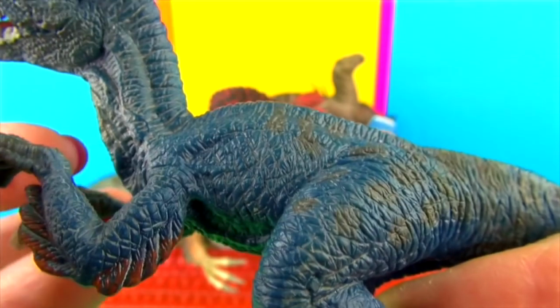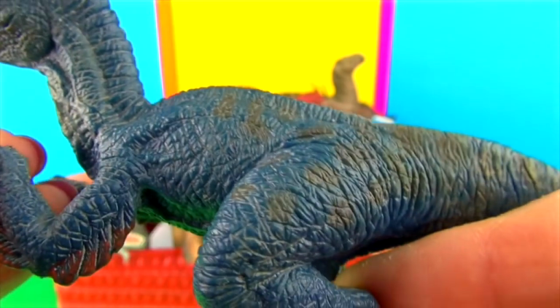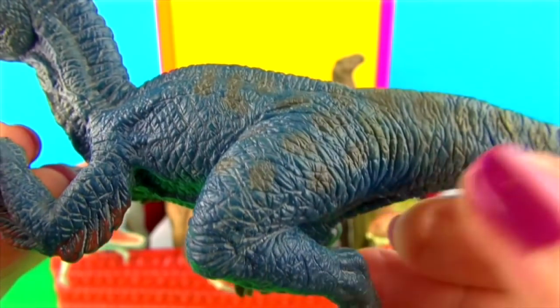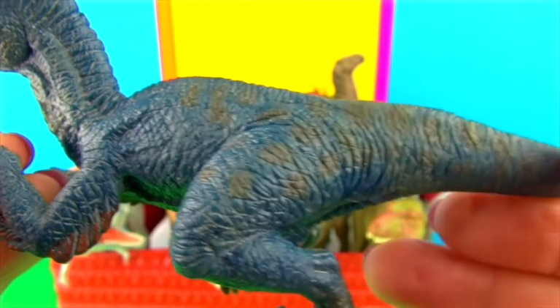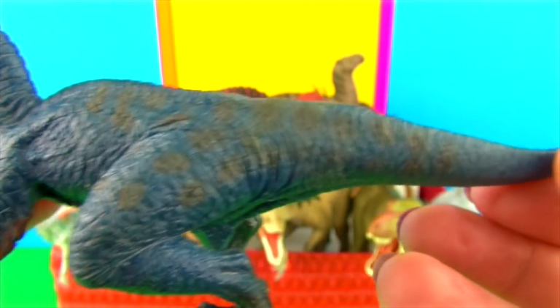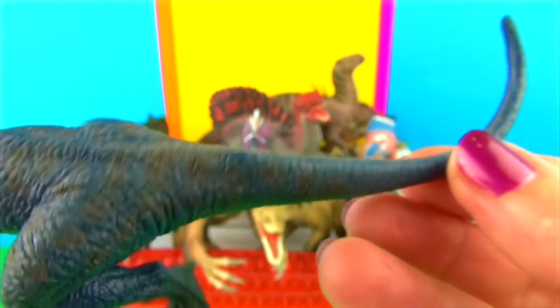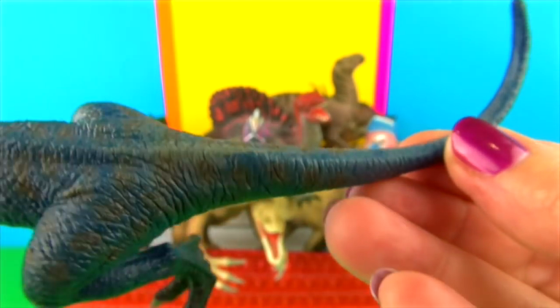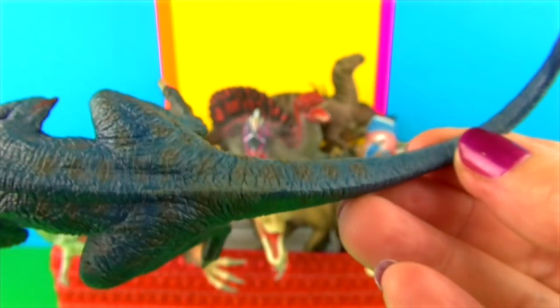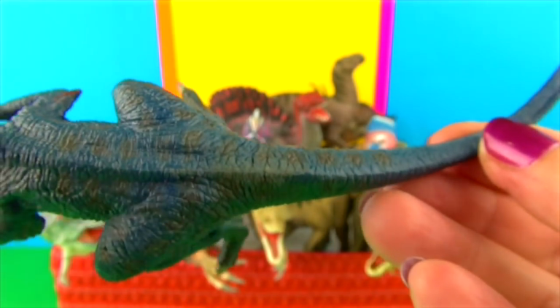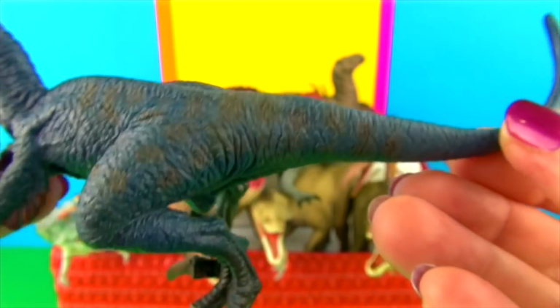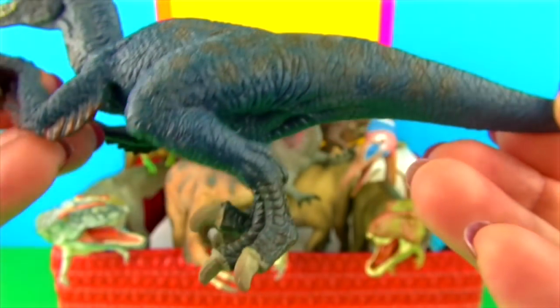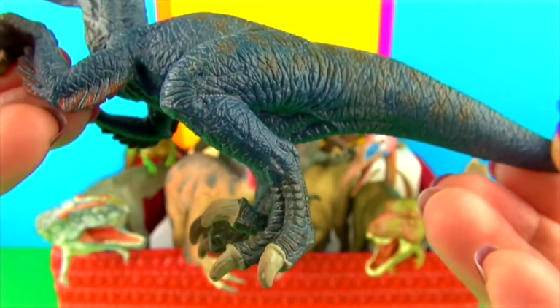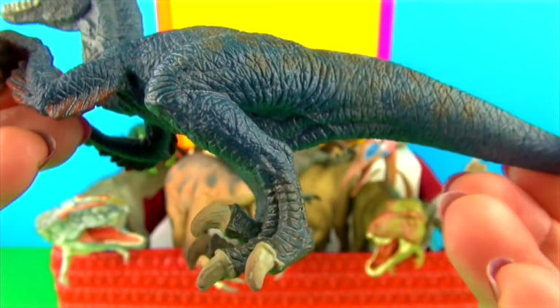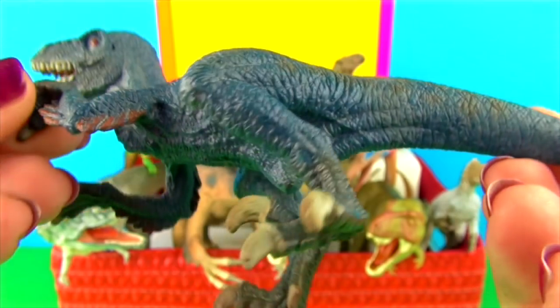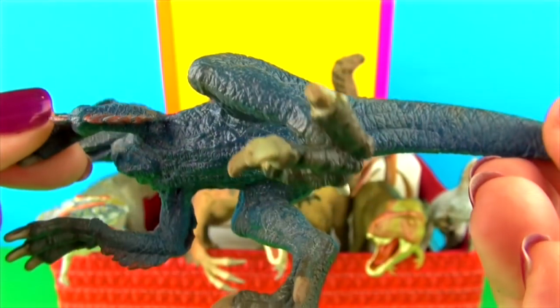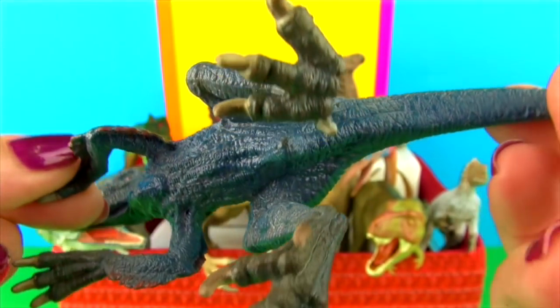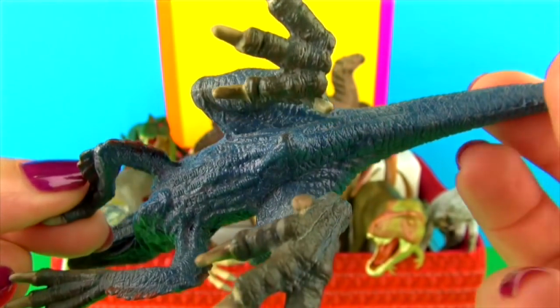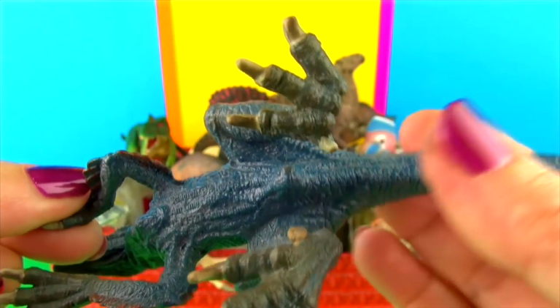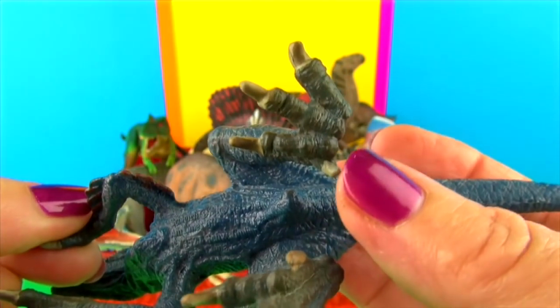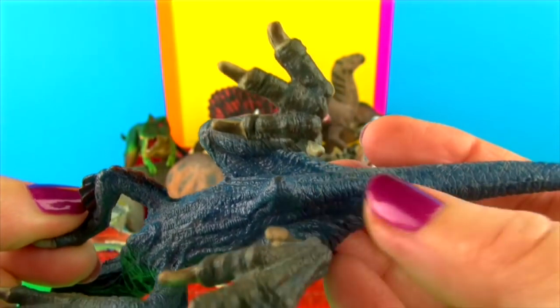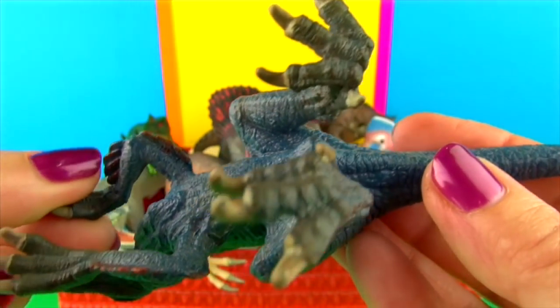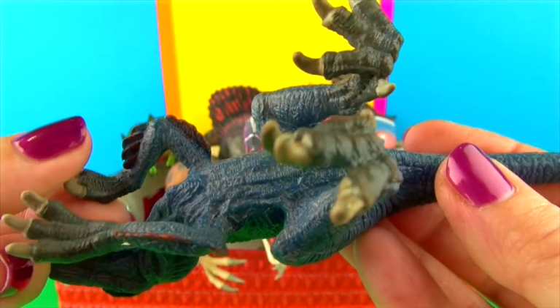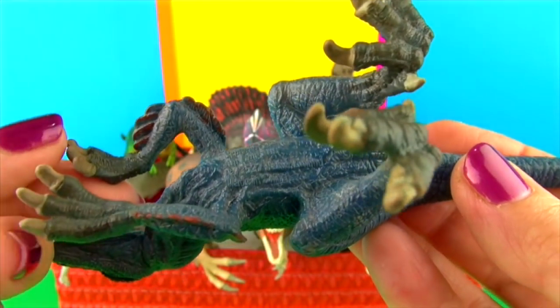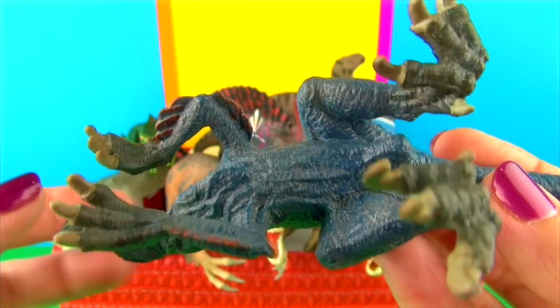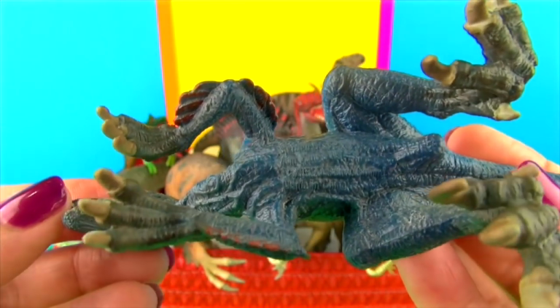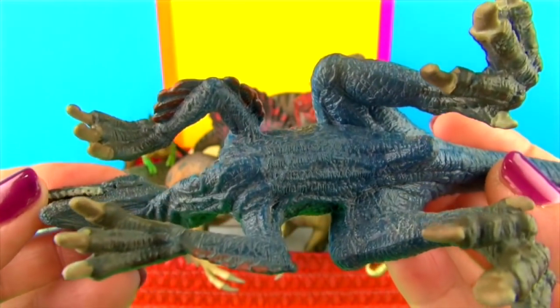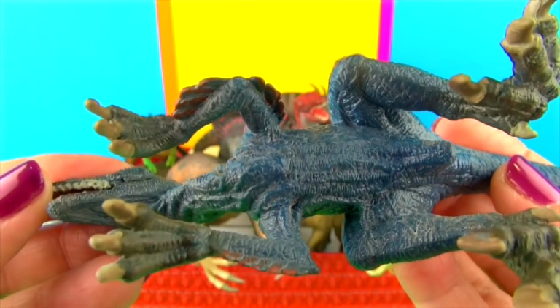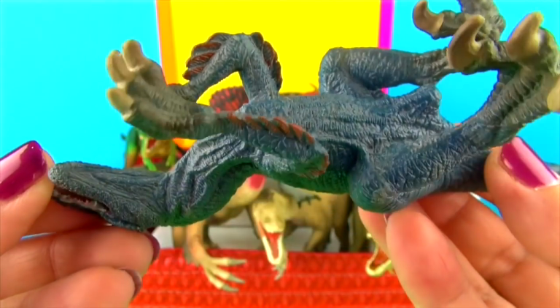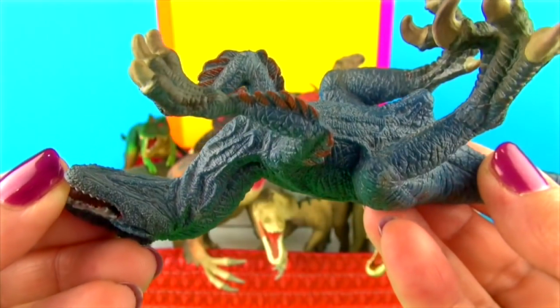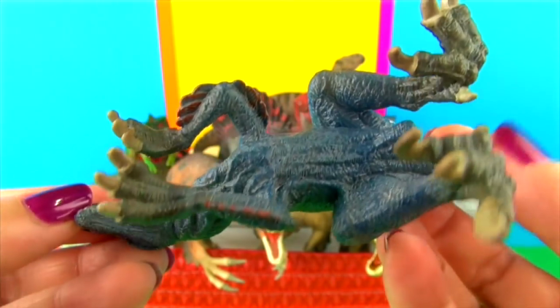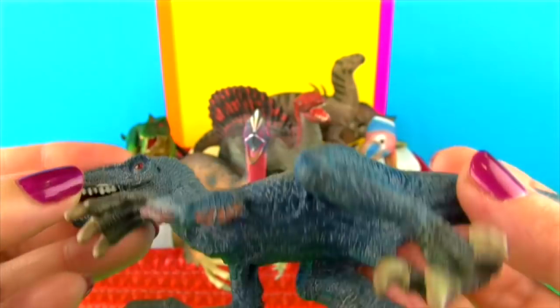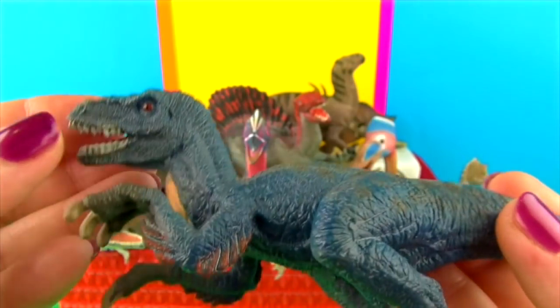This is a lovely model. I really like the toe claws there, and the really nice colouration. Notice those little red feather tips there, and a really nice head sculpt.